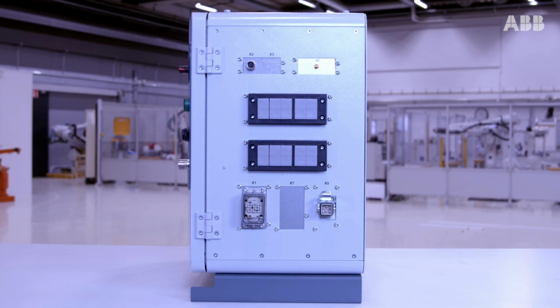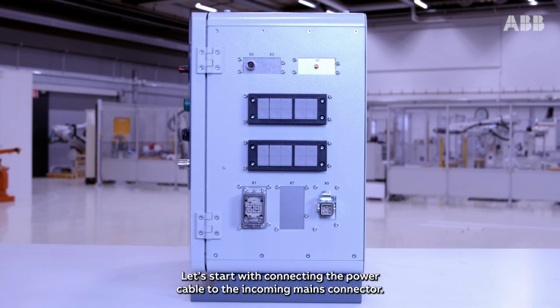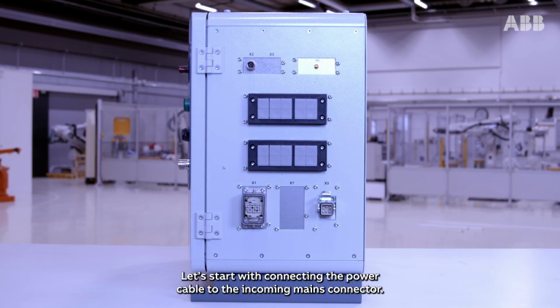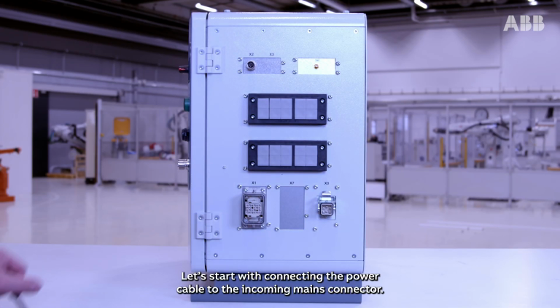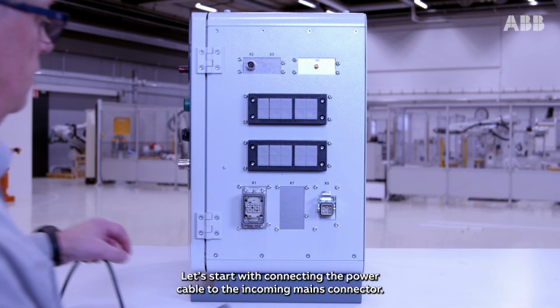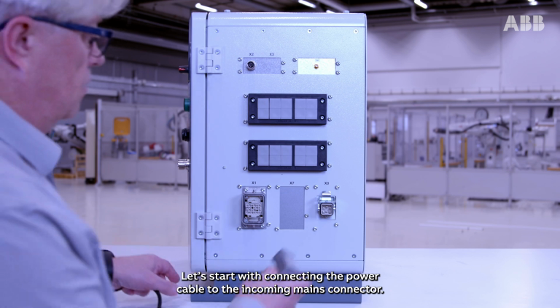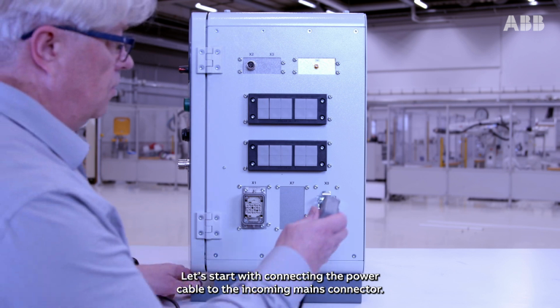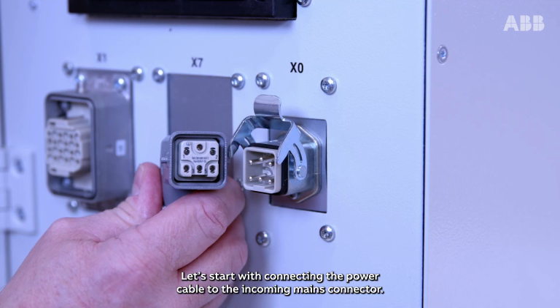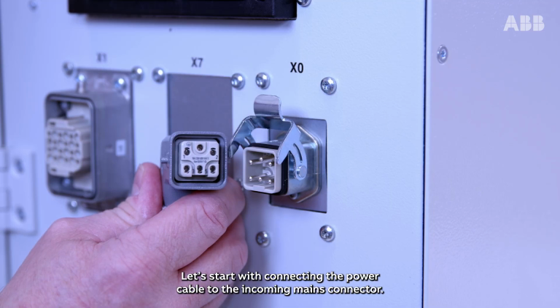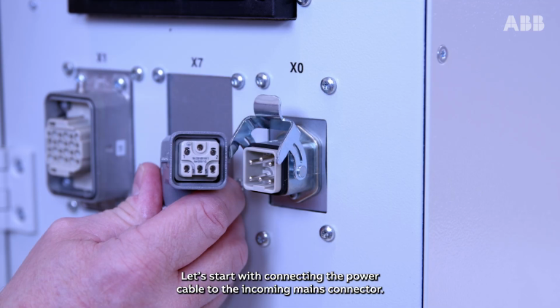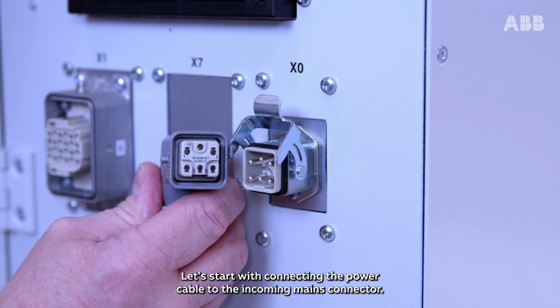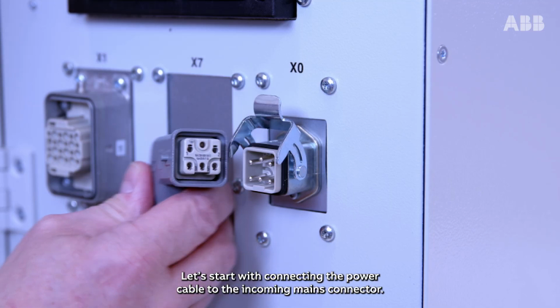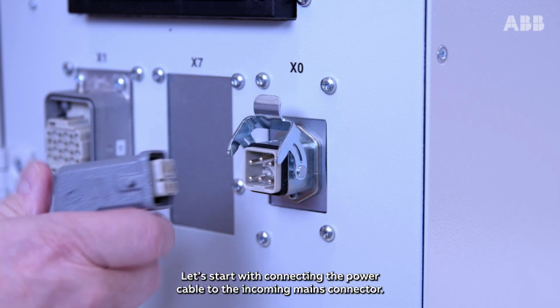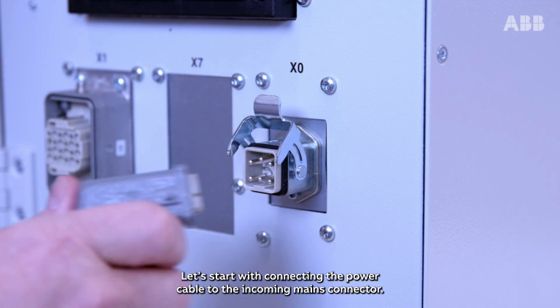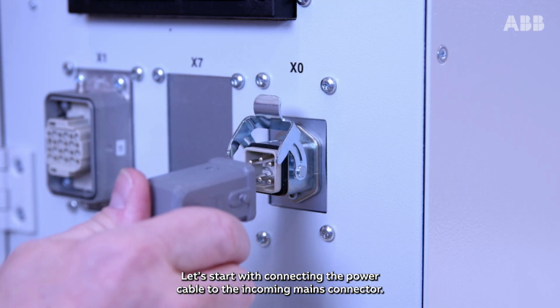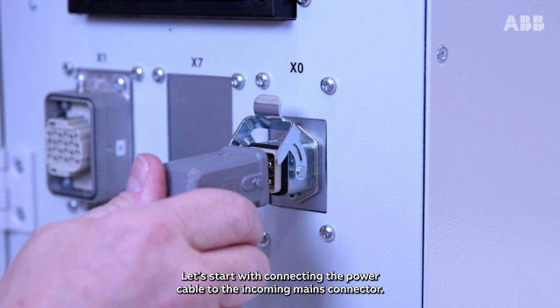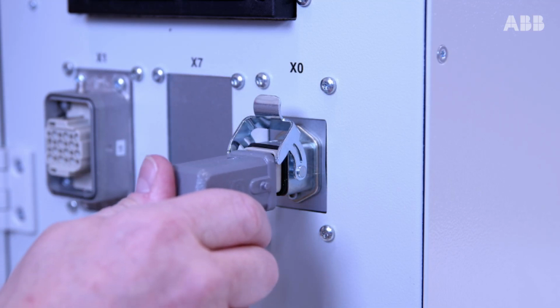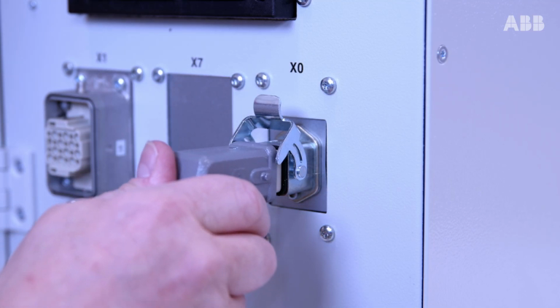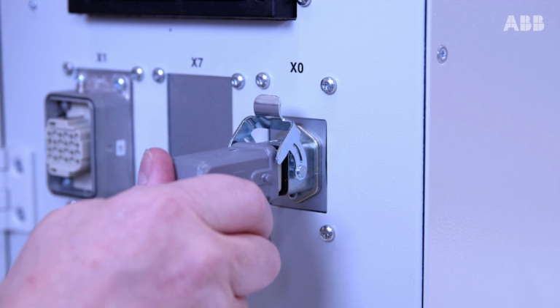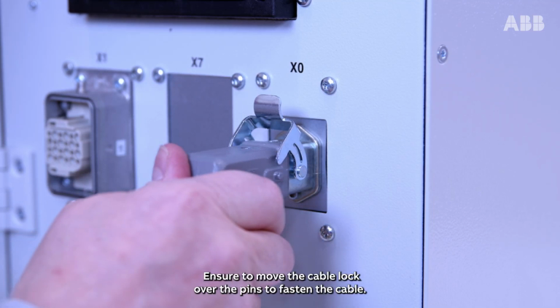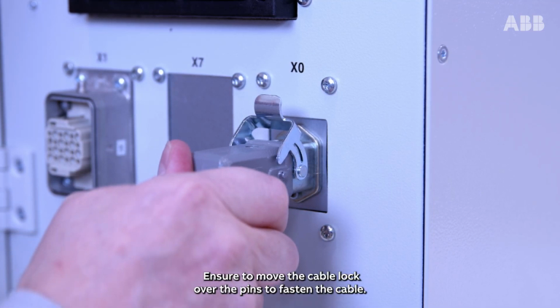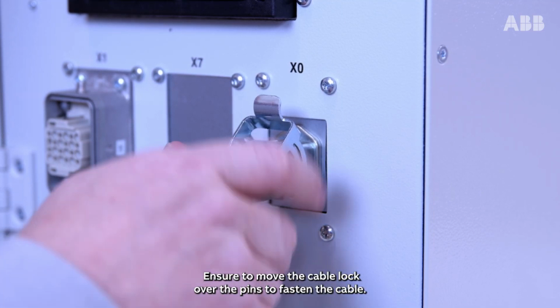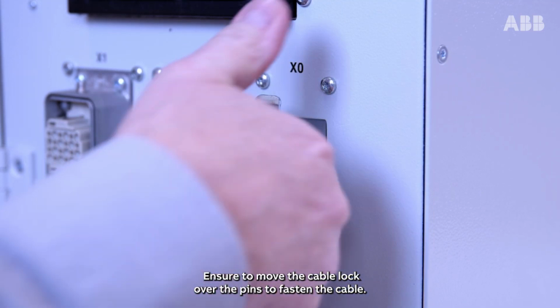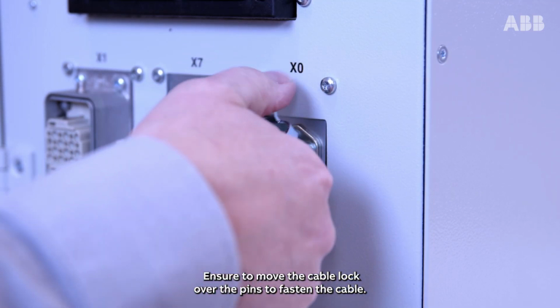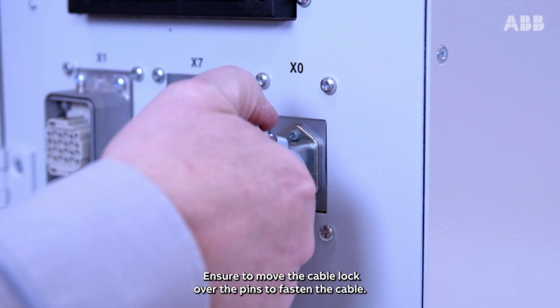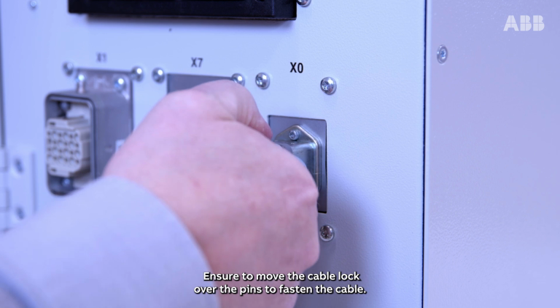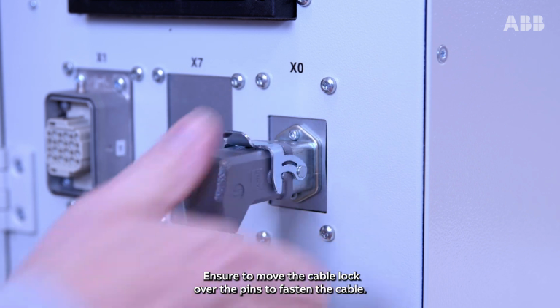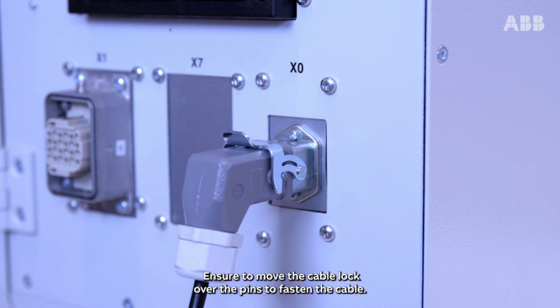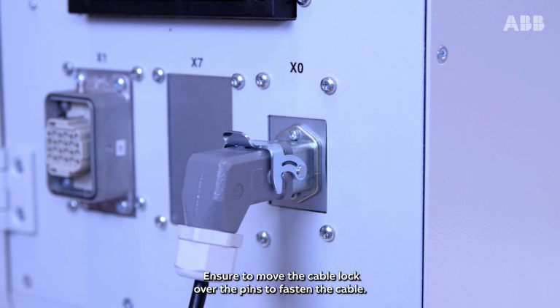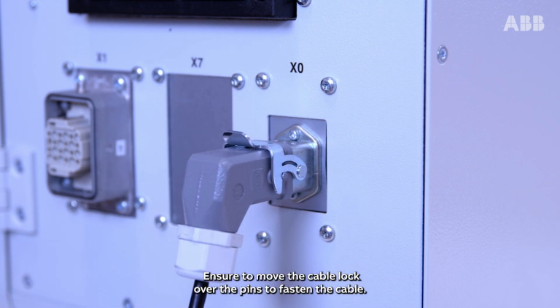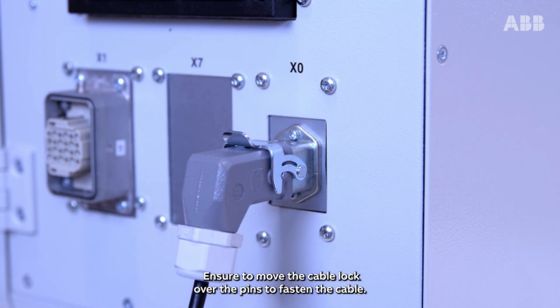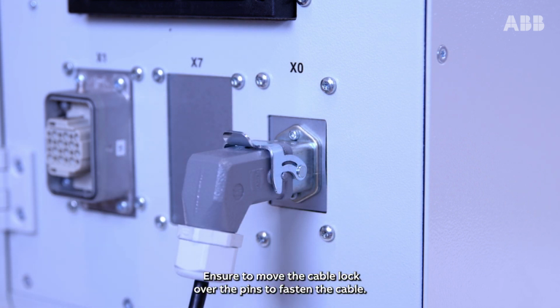Let's start with connecting the power cable to the incoming mains connector. Ensure to move the cable lock over the pins to fasten the cable.